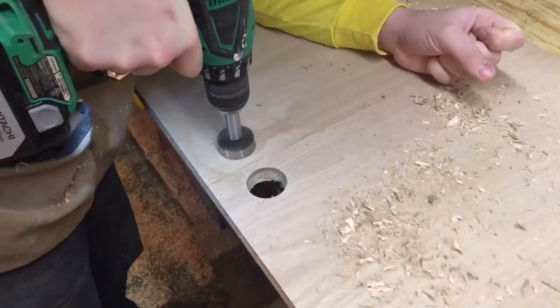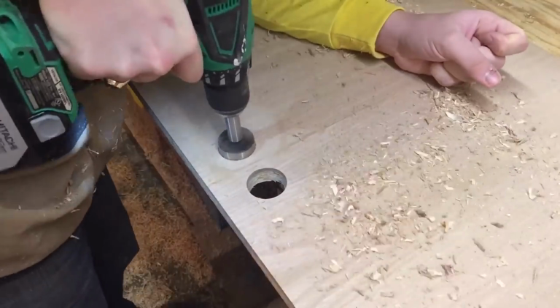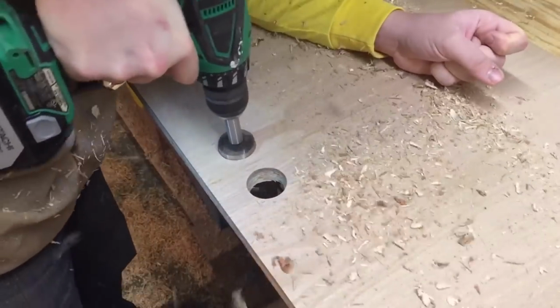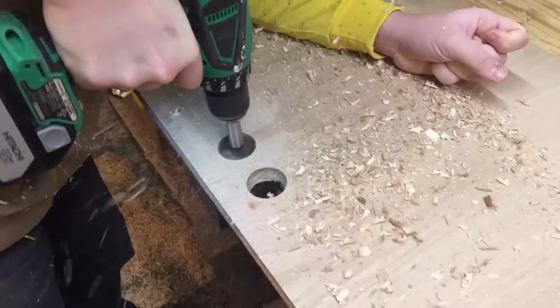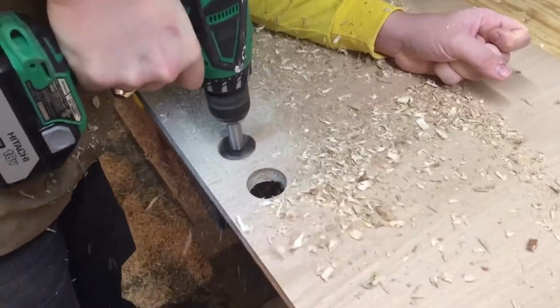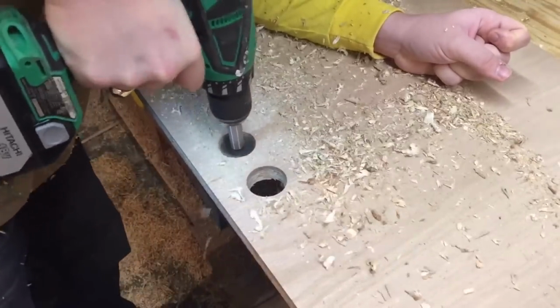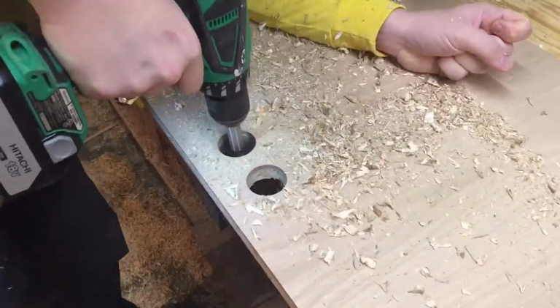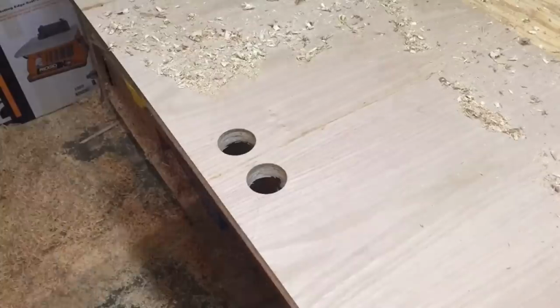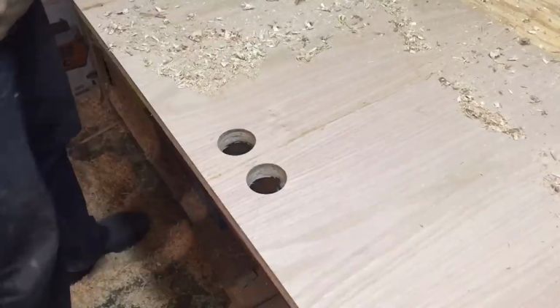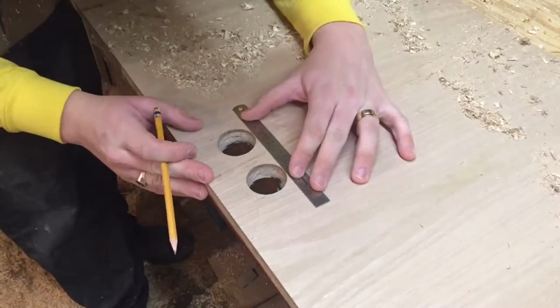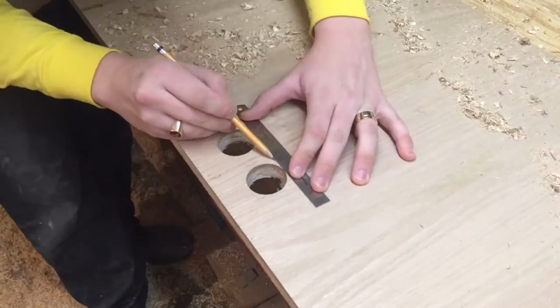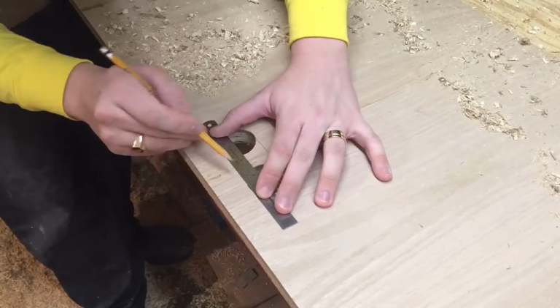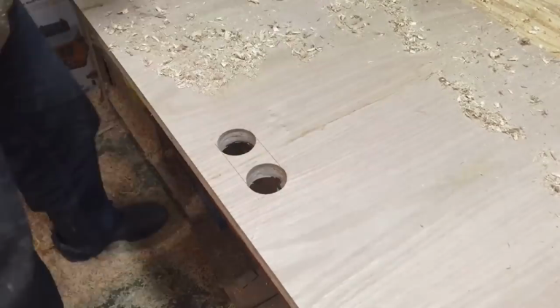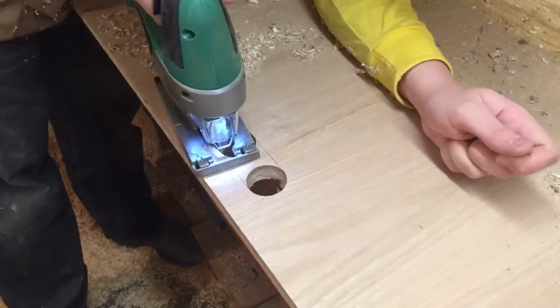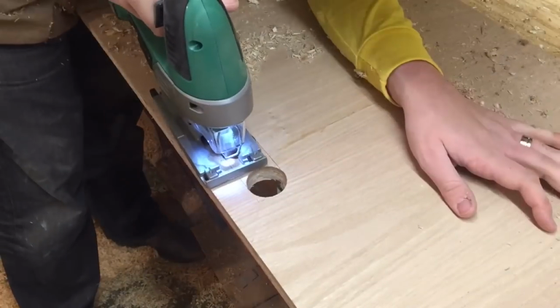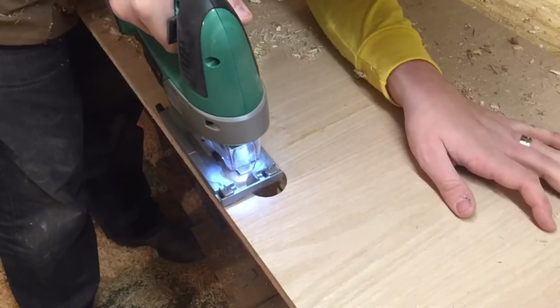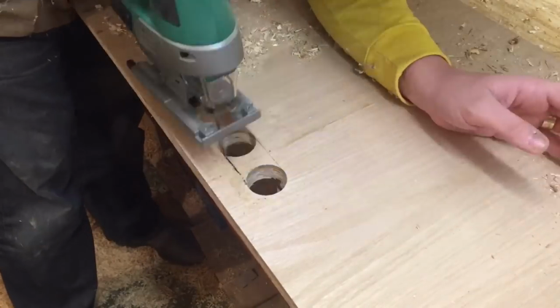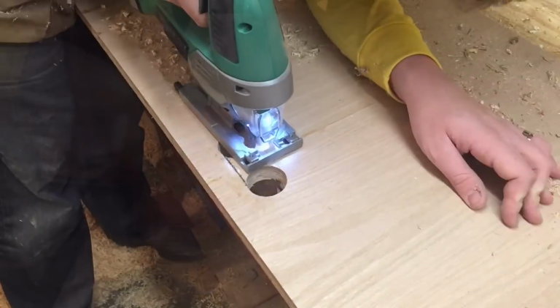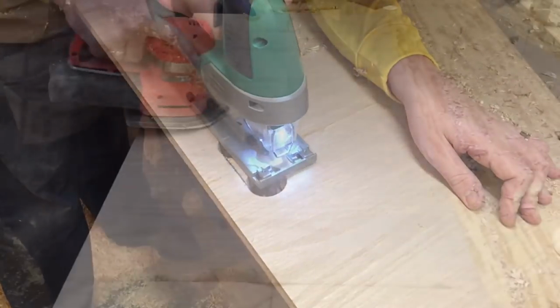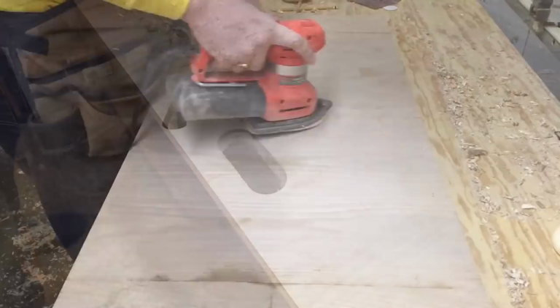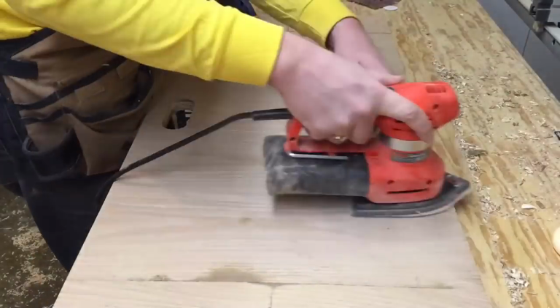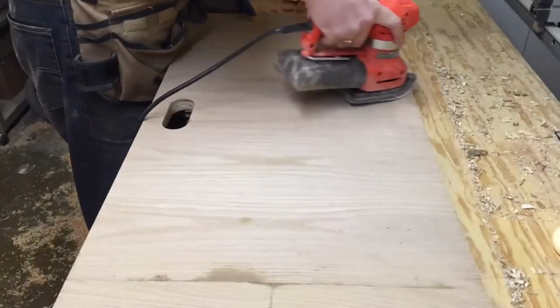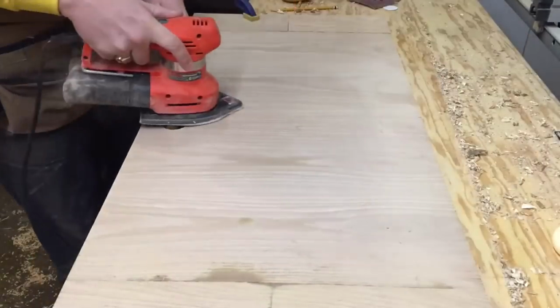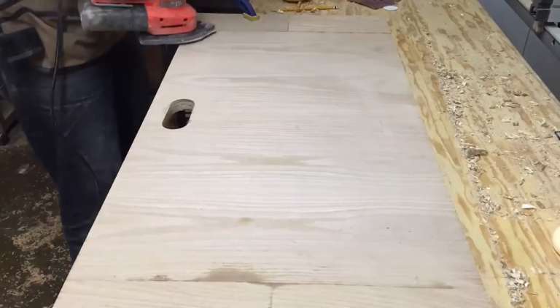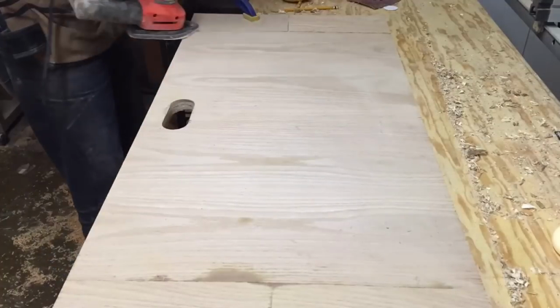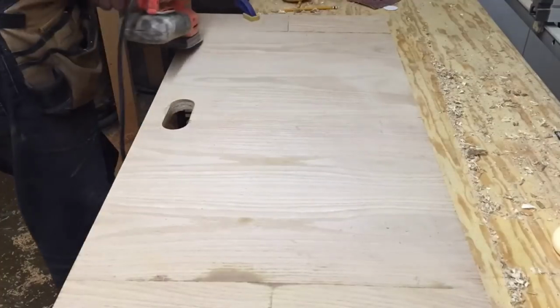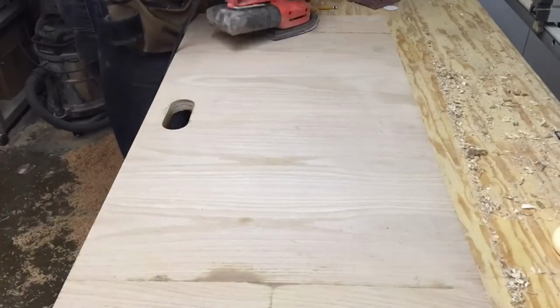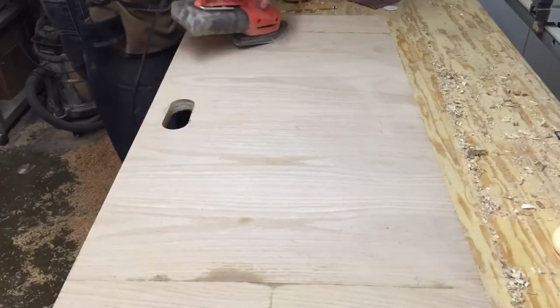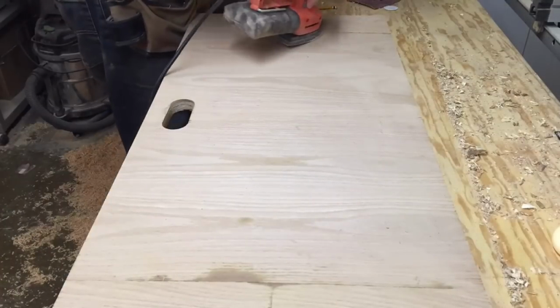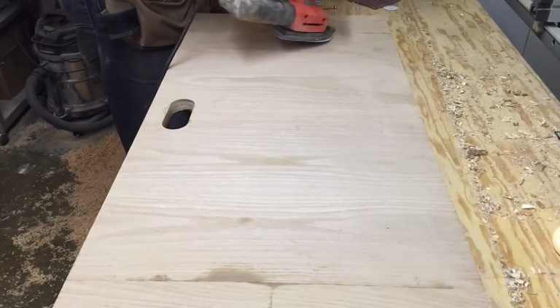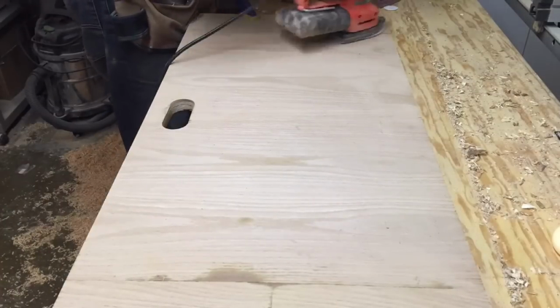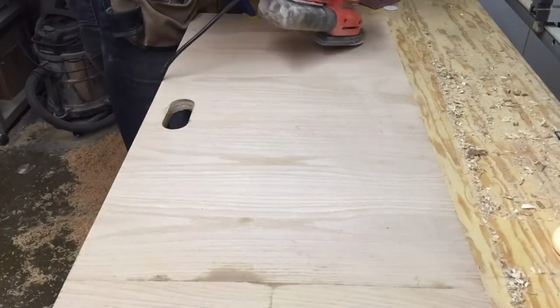Once the glue on the tabletop was finished drying, I drilled myself some holes for a handle, and then I sanded it with some 80 grit and some 120 grit. Nothing fancy — it is scrap wood after all.